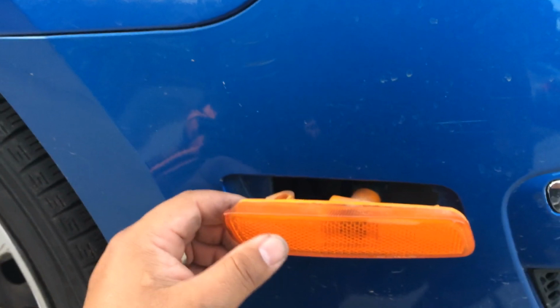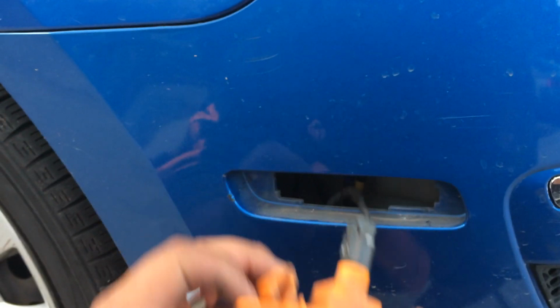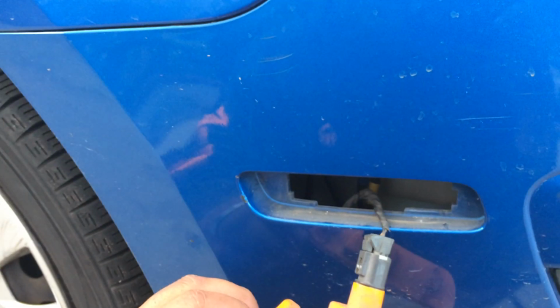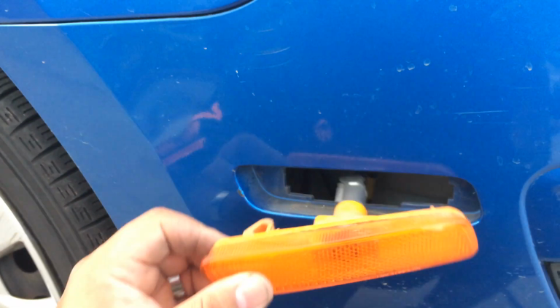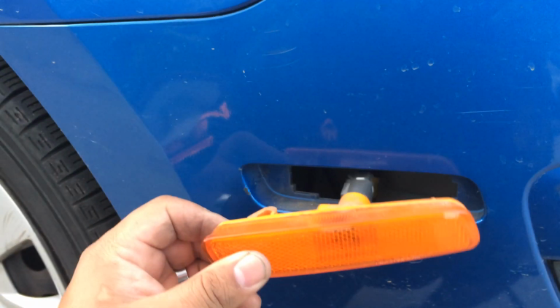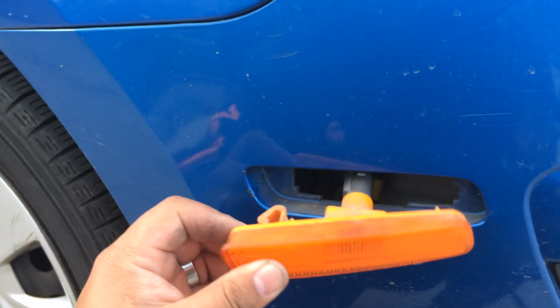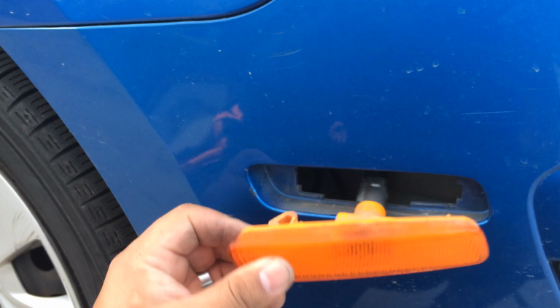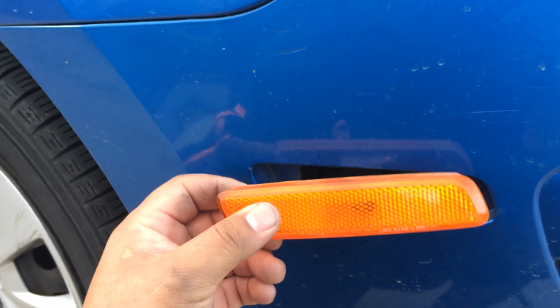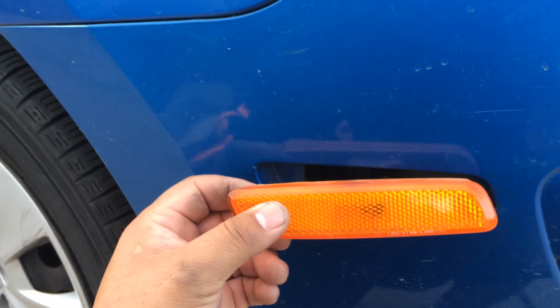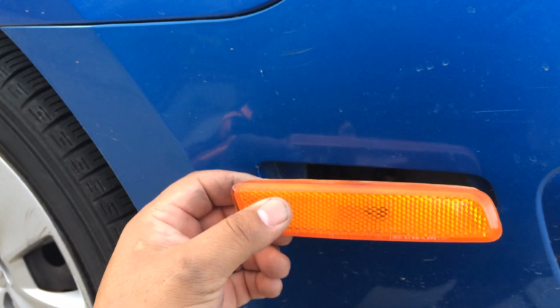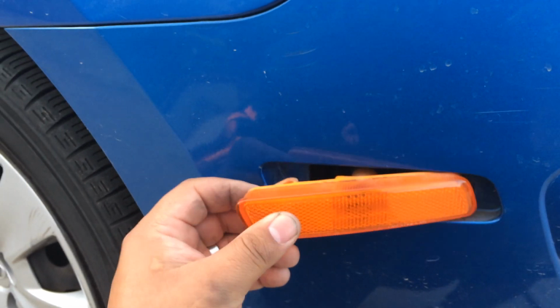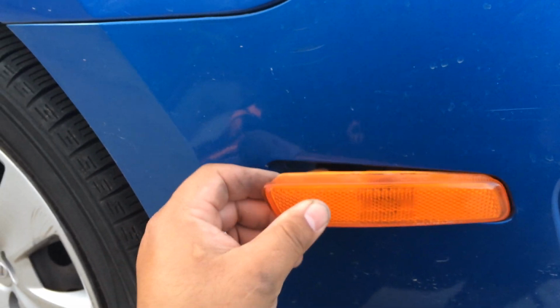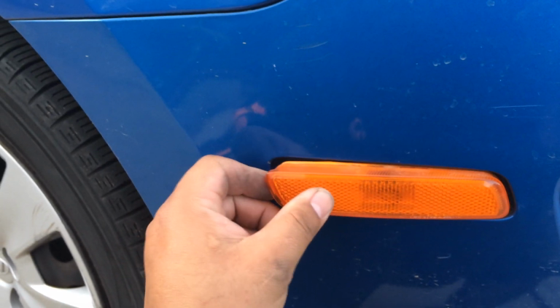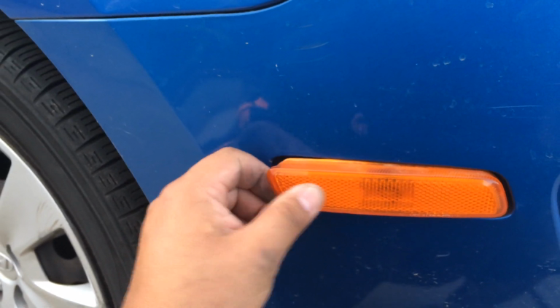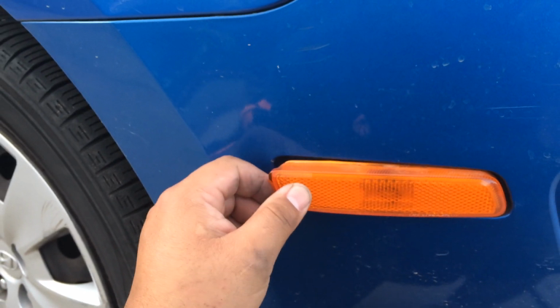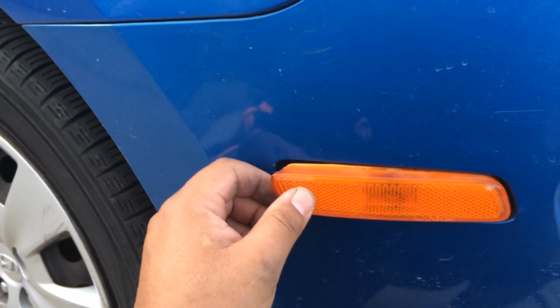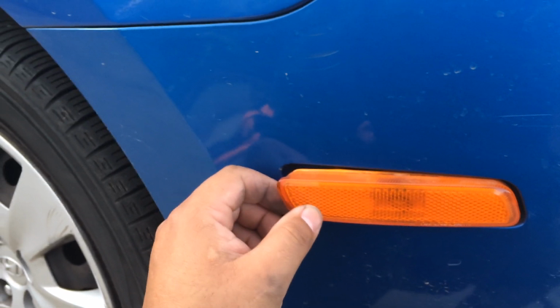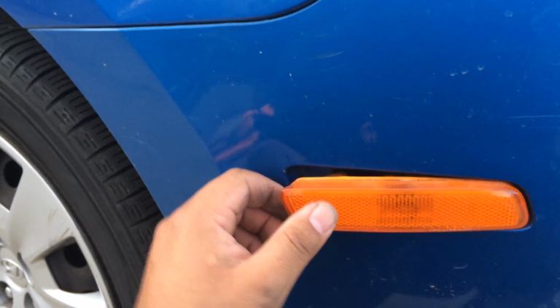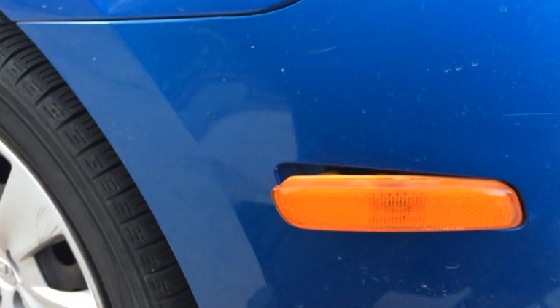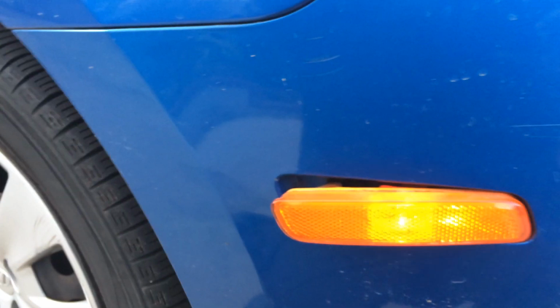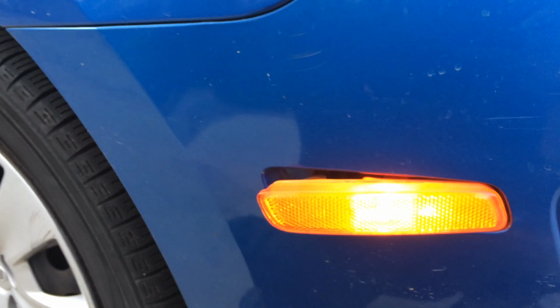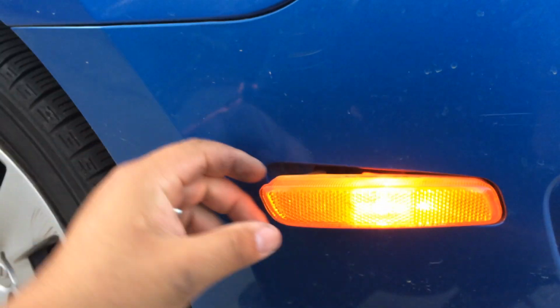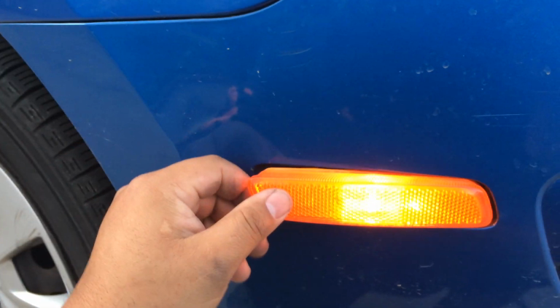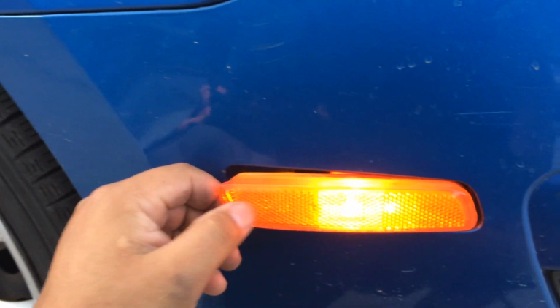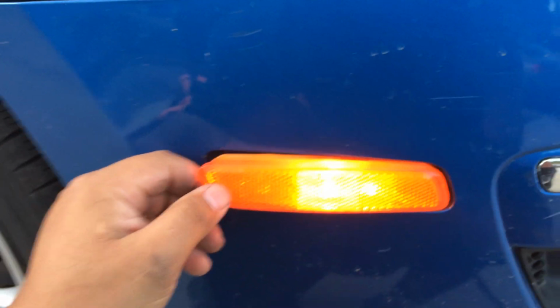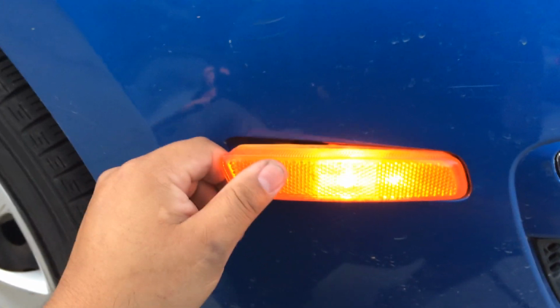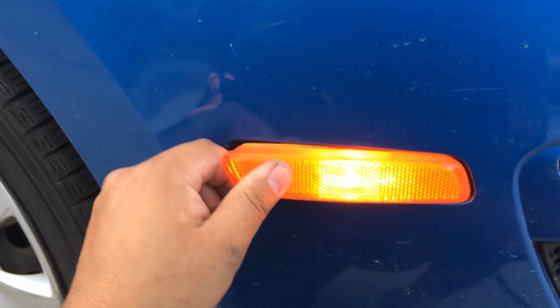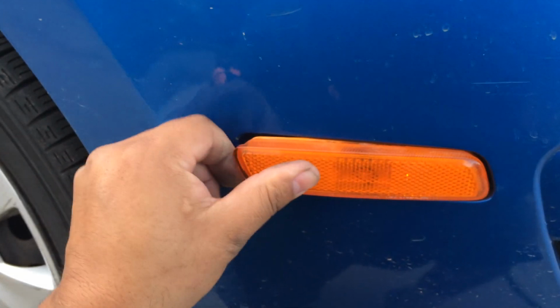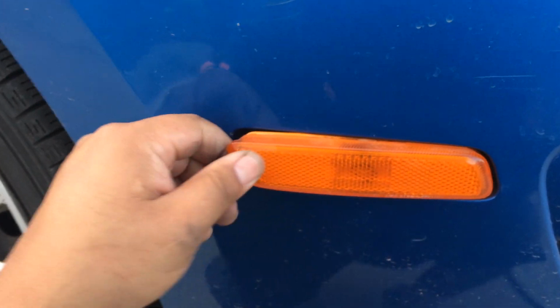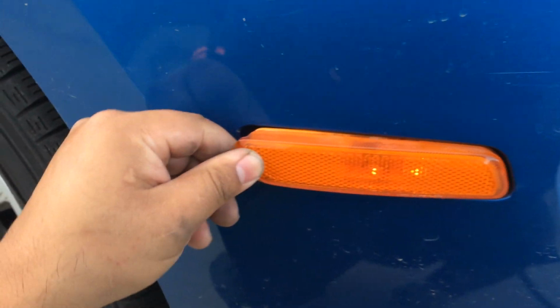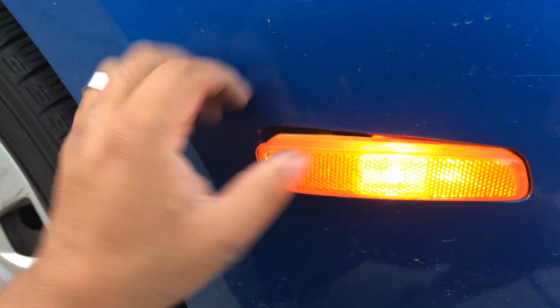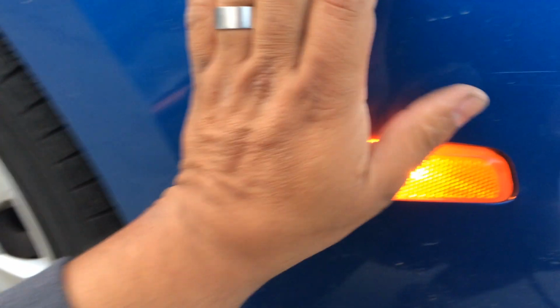After replacing the bulb, it's a good idea to go ahead and check, make sure the light bulb works before putting the fixture back into place. Works. So go ahead and push it all back into place.